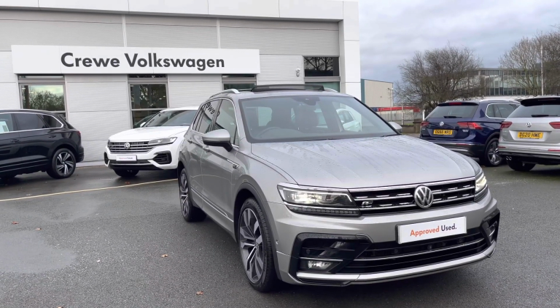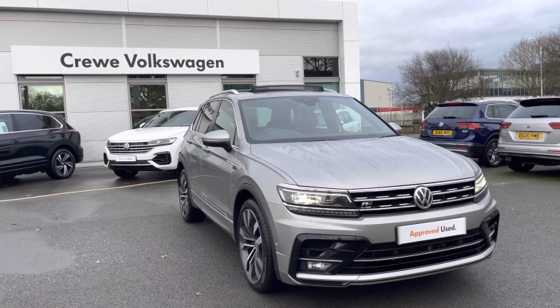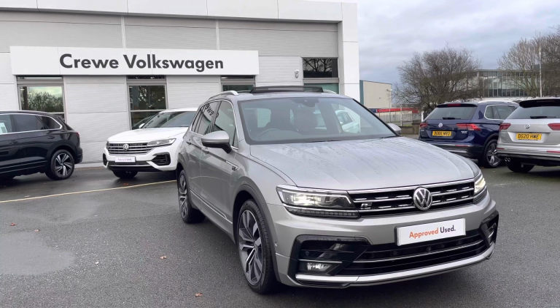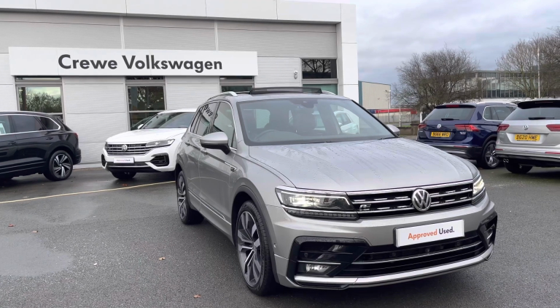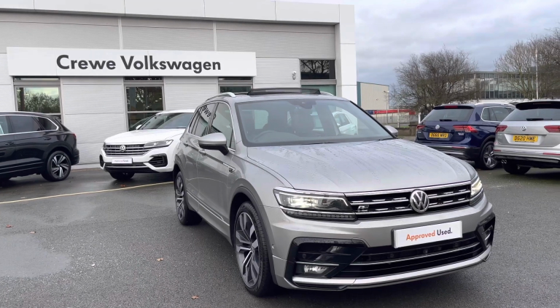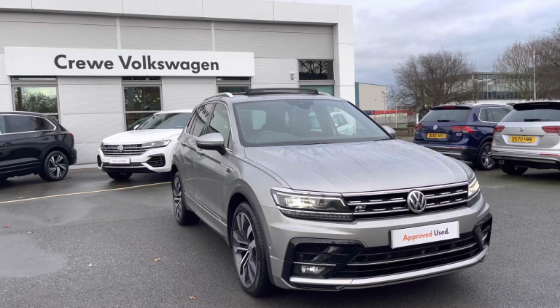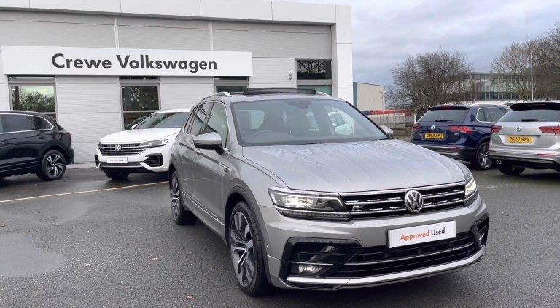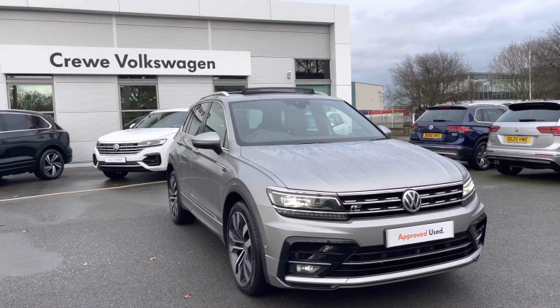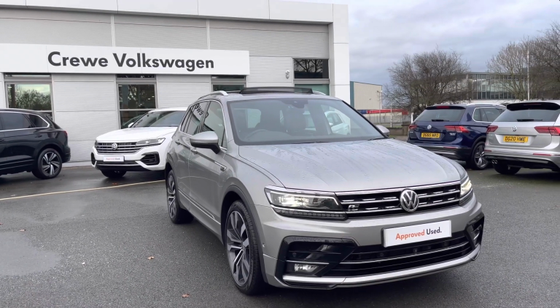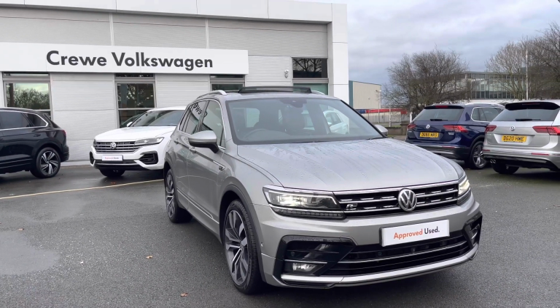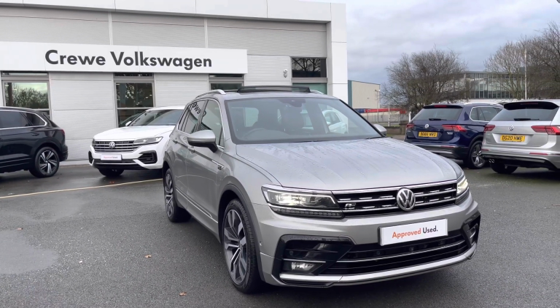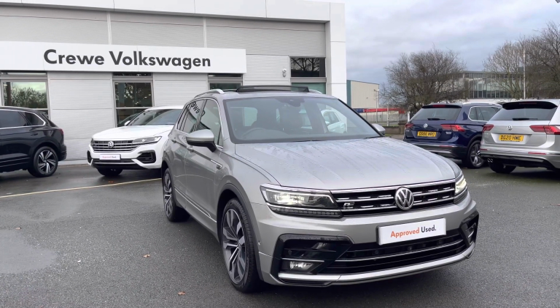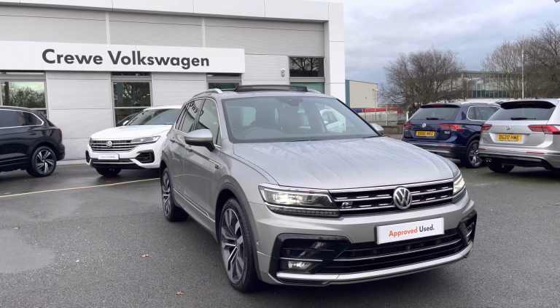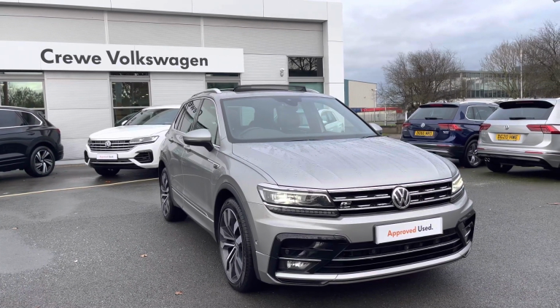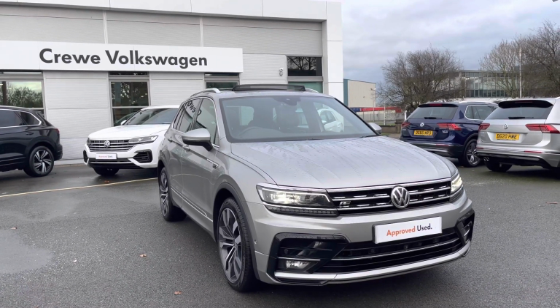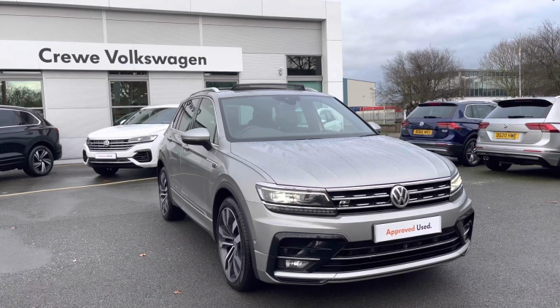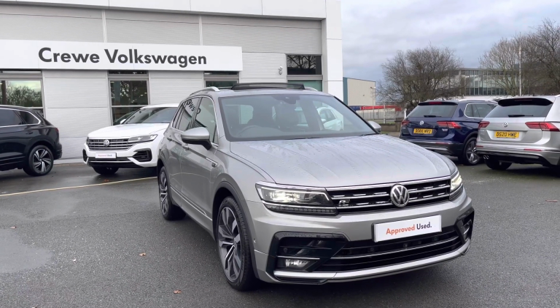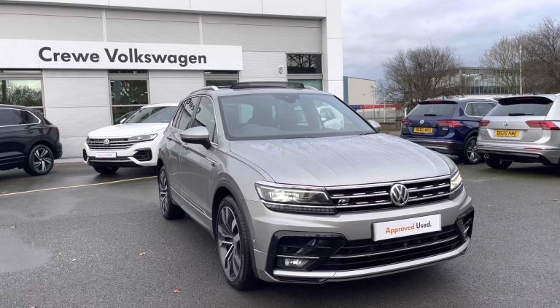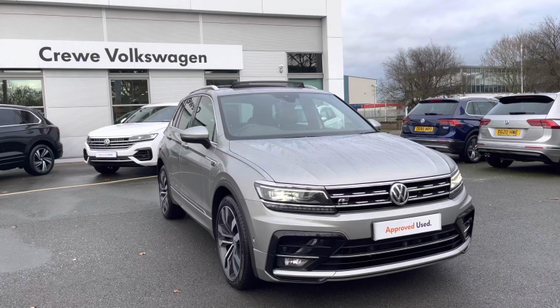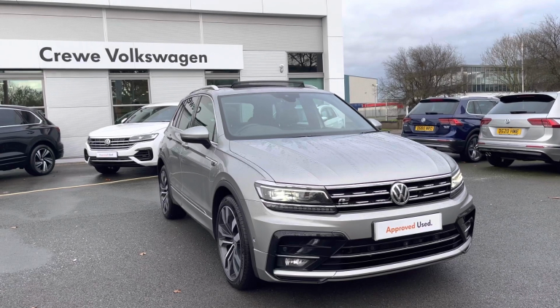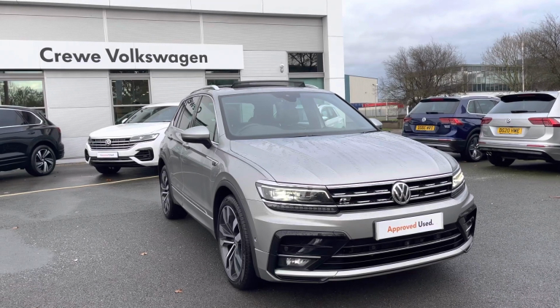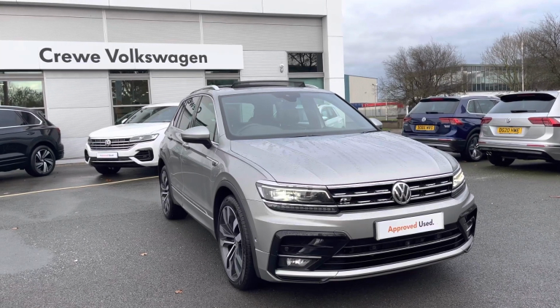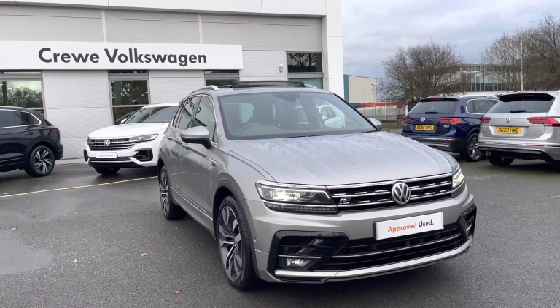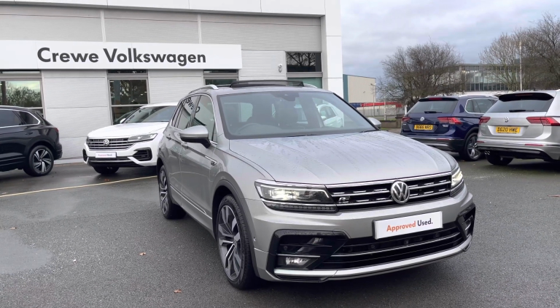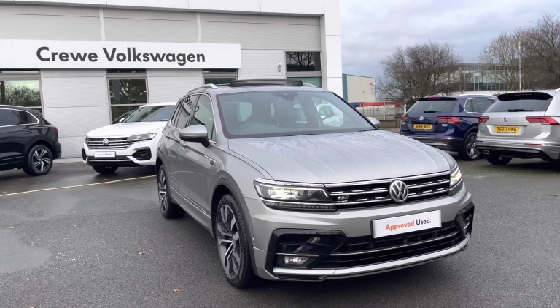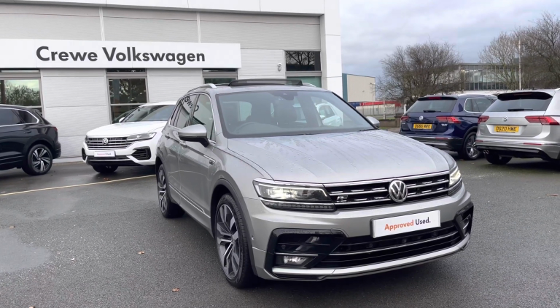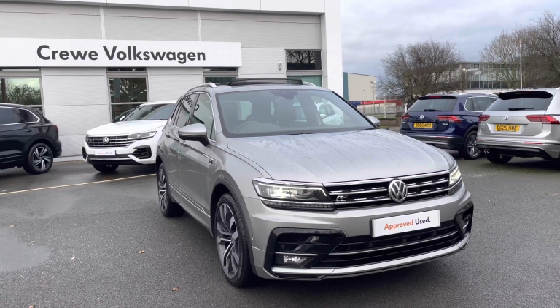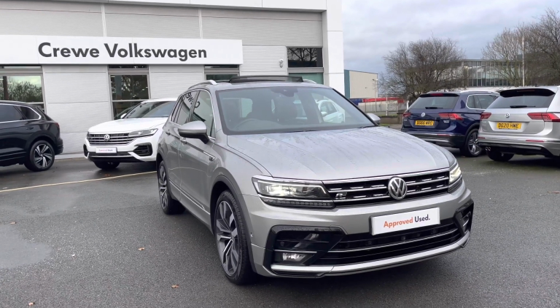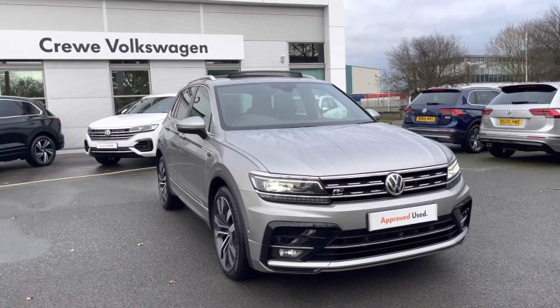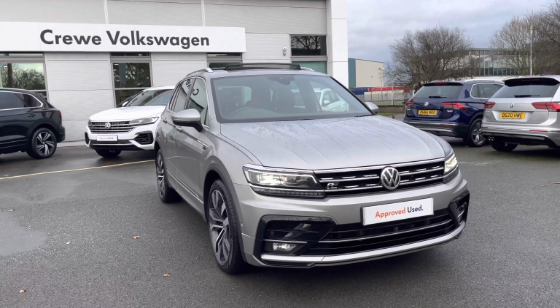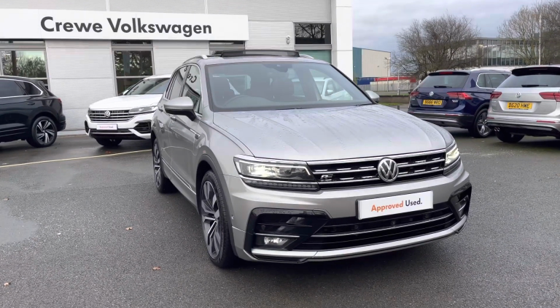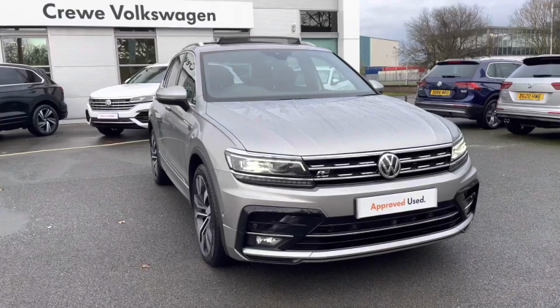This particular model is also fitted with a brilliant DSG automatic gearbox and four-wheel drive 4Motion technology. It's a 2020 registered car, just covered just under 12,000 miles, and it's also got just one owner.